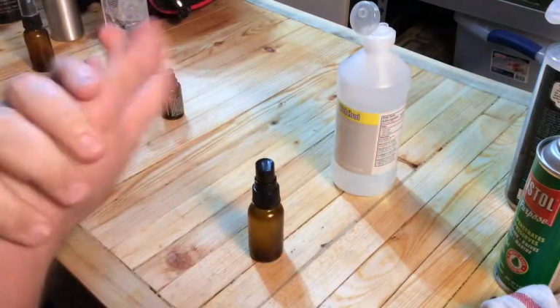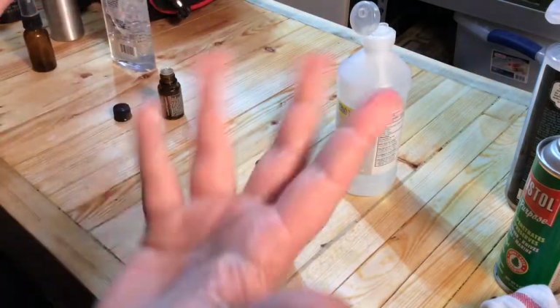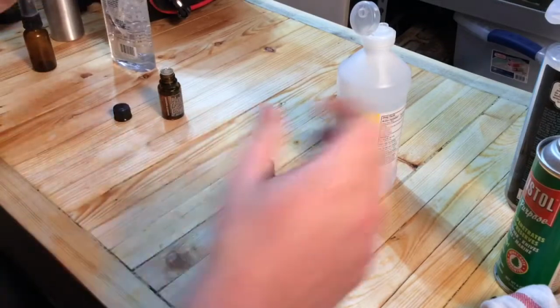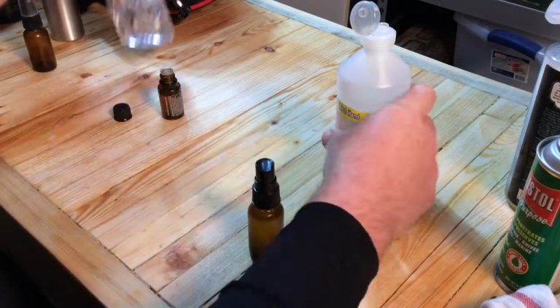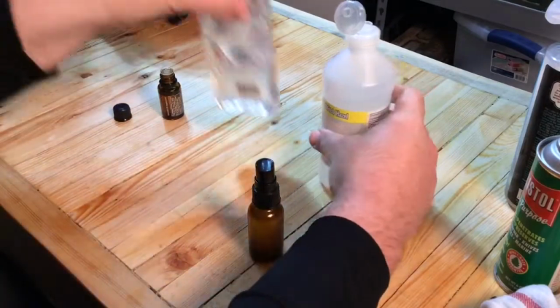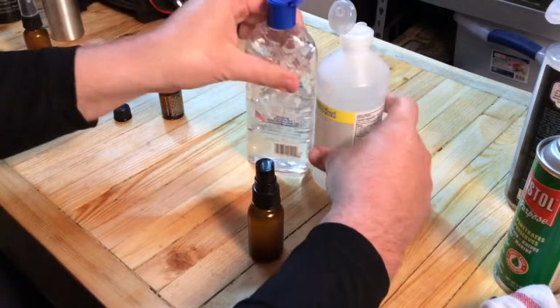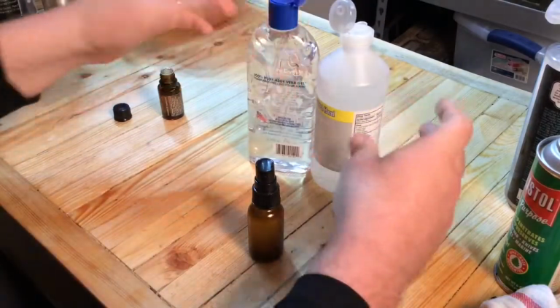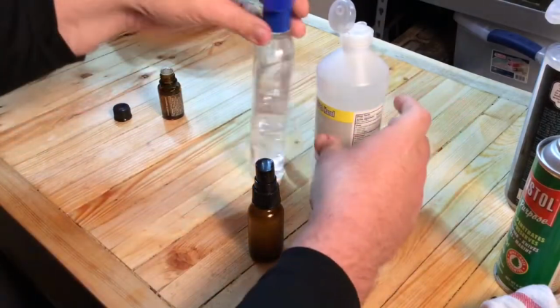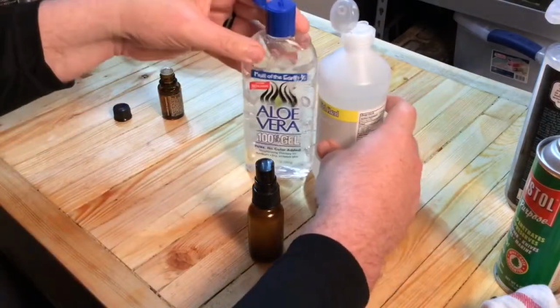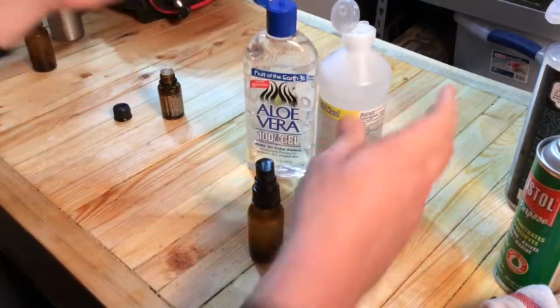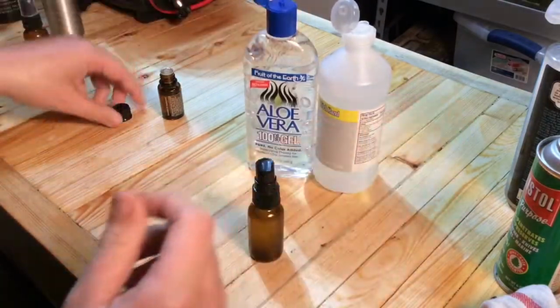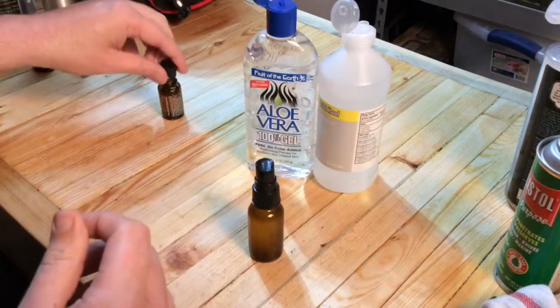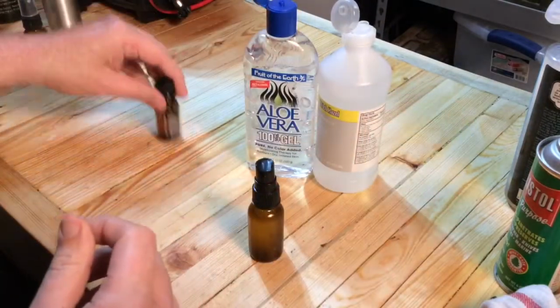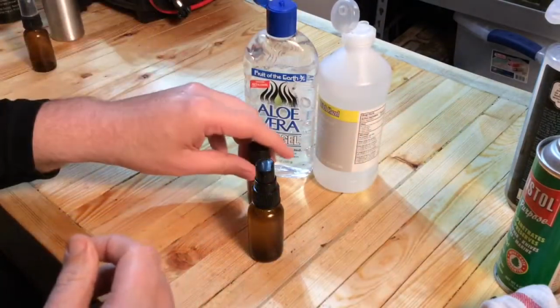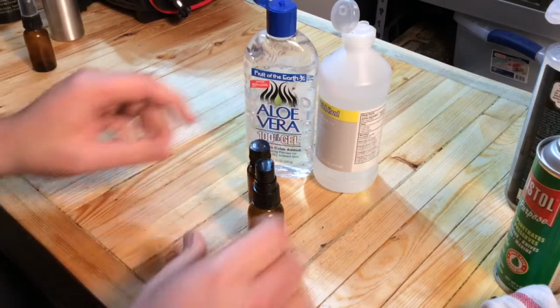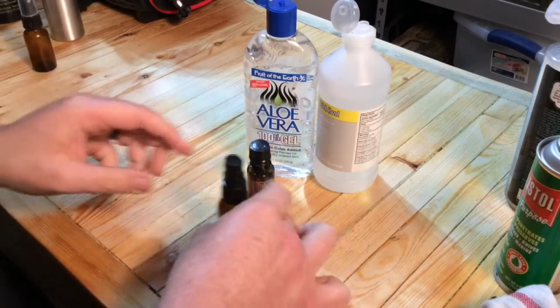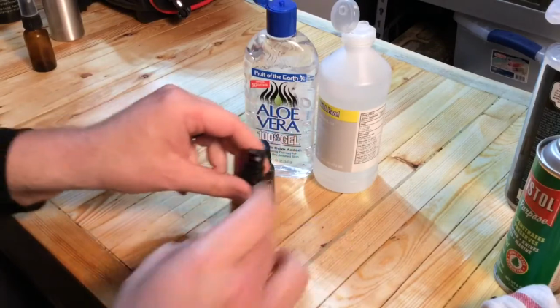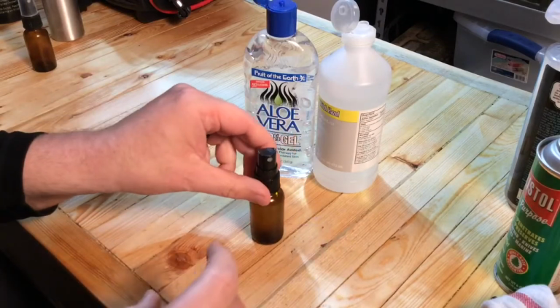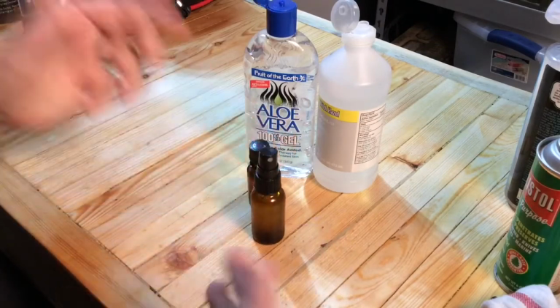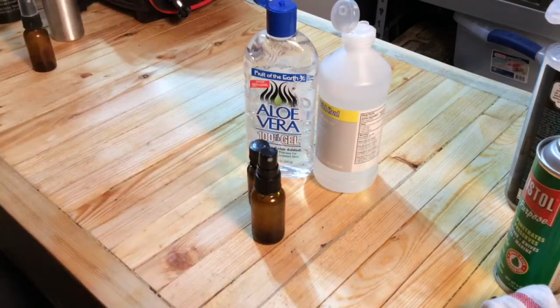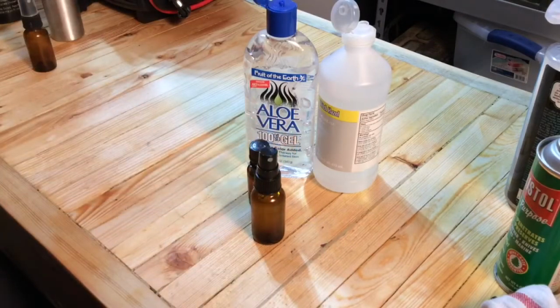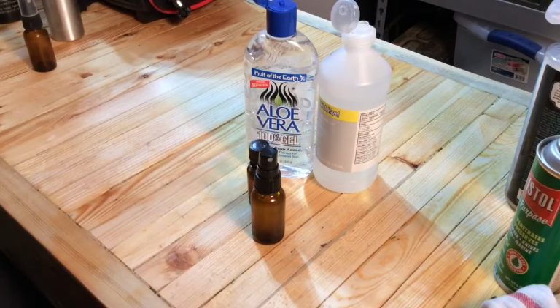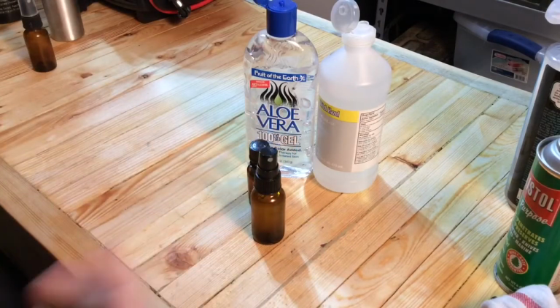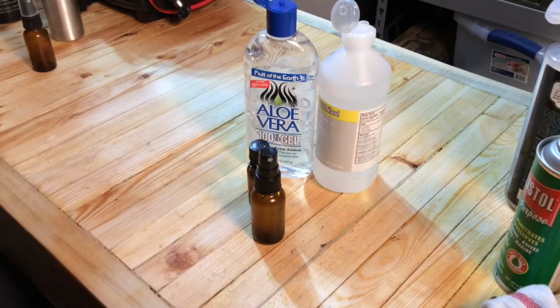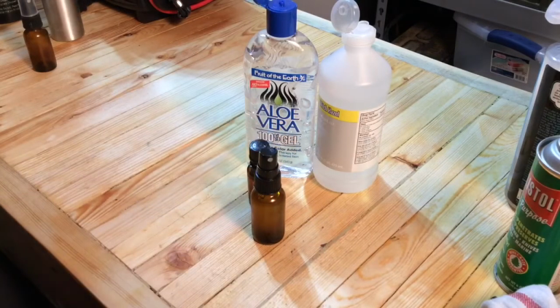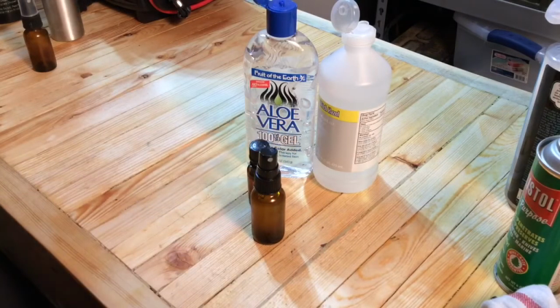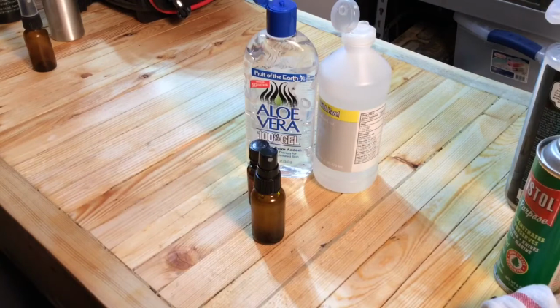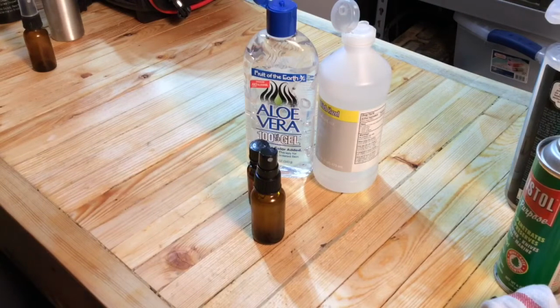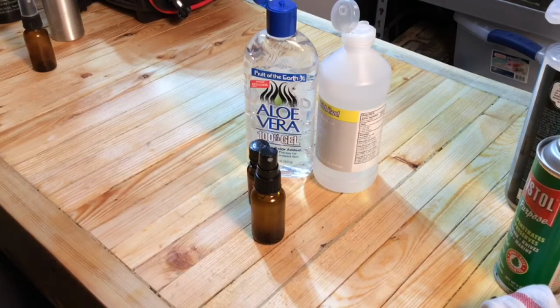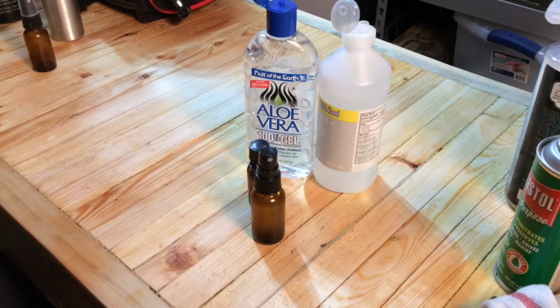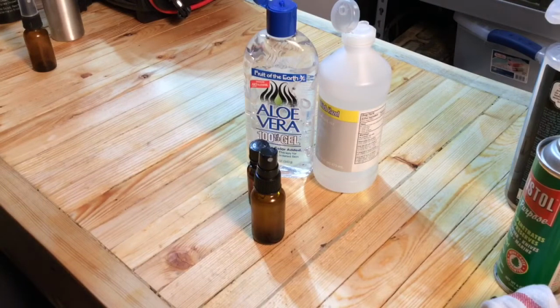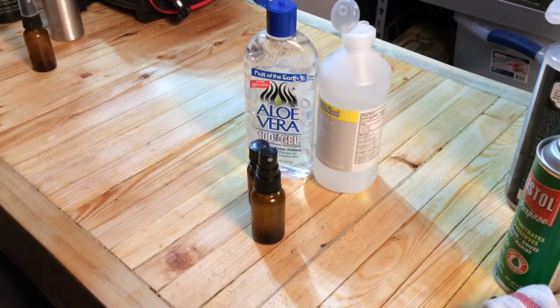But that's it. You could really do two ingredients. If you've got essential oil, add it in there, and you're good to go. There's a quick video on how to make your own hand sanitizer. Eagle Run 2-3. Thanks for watching.